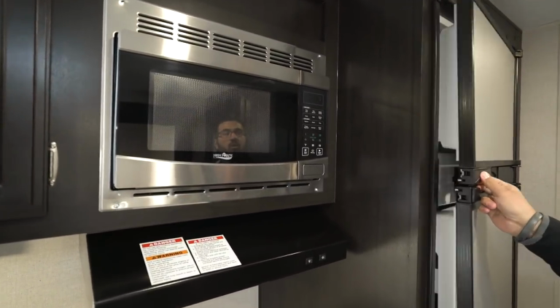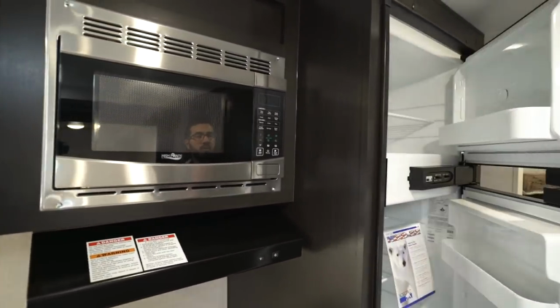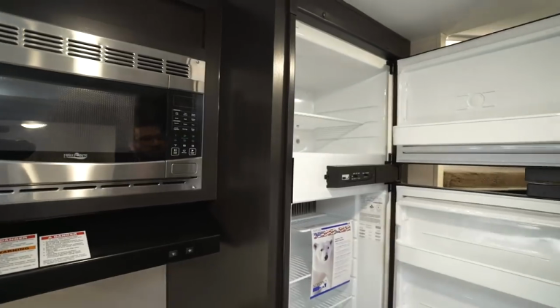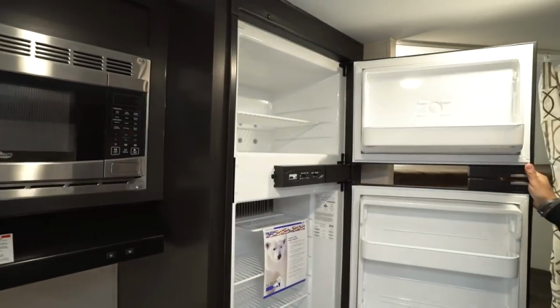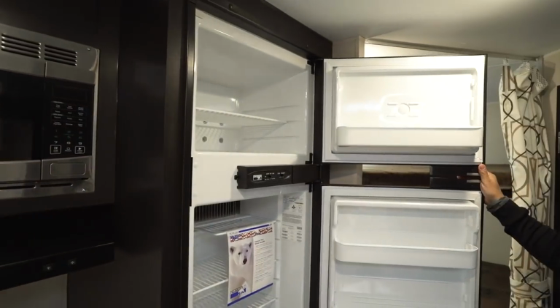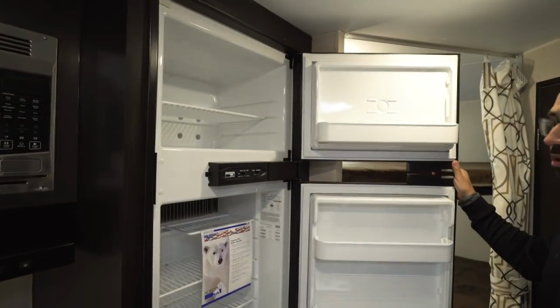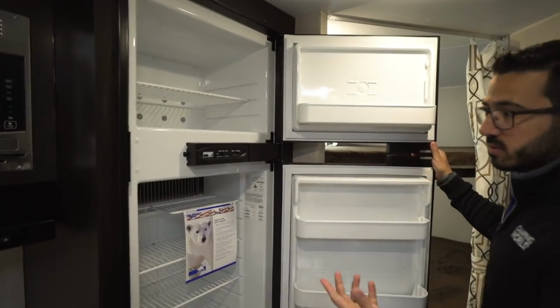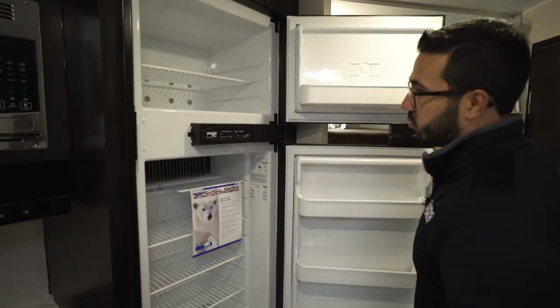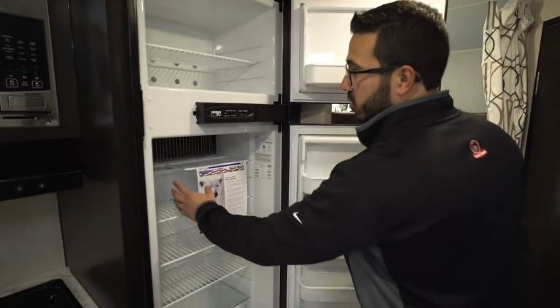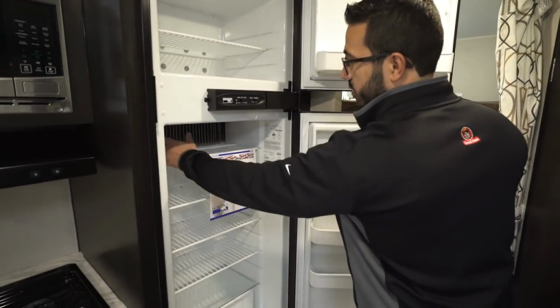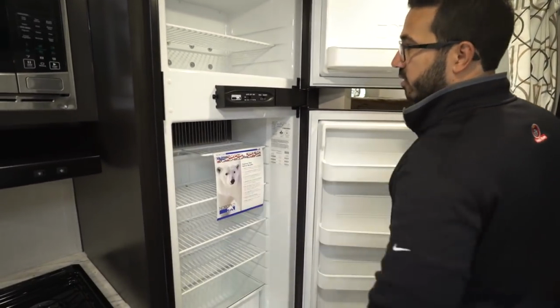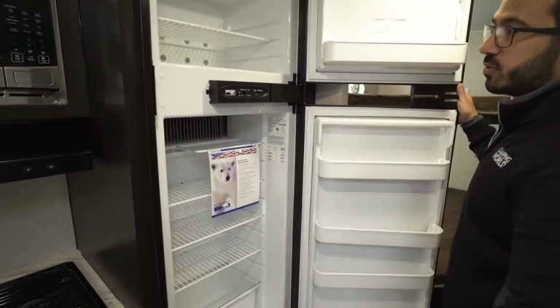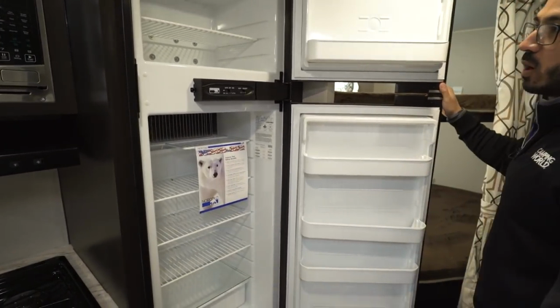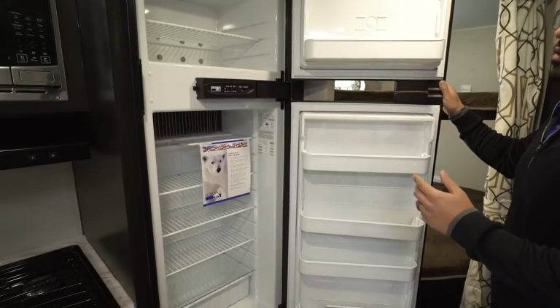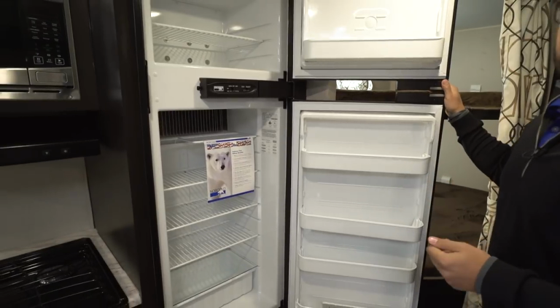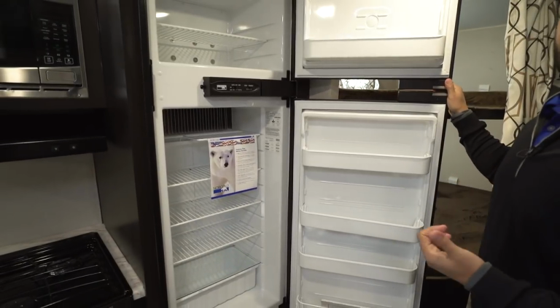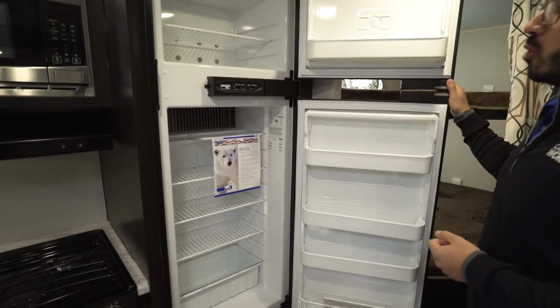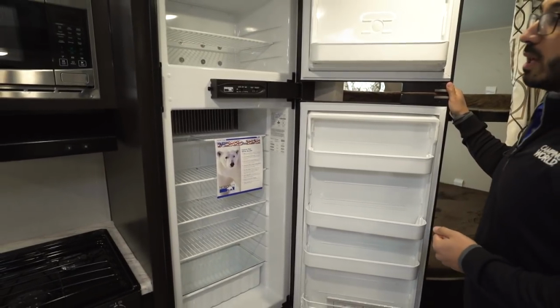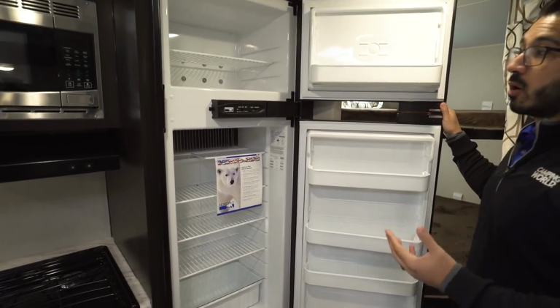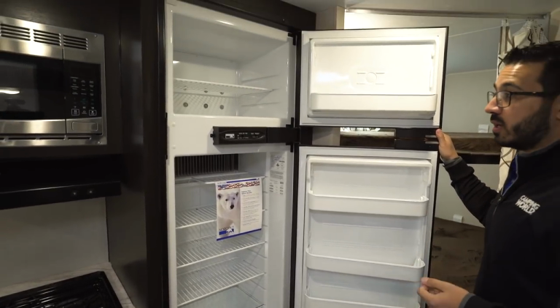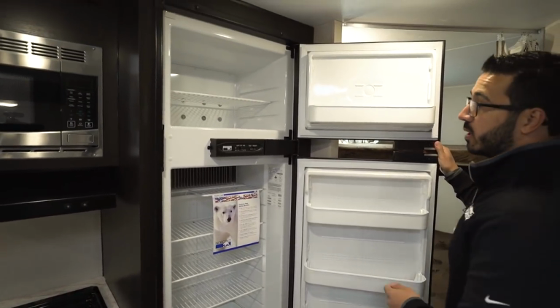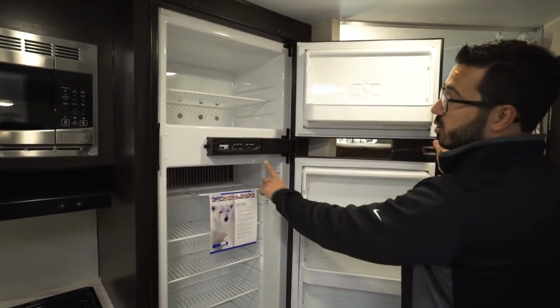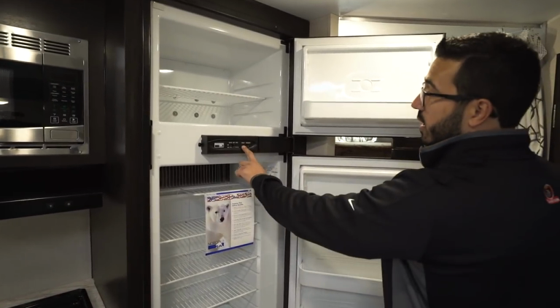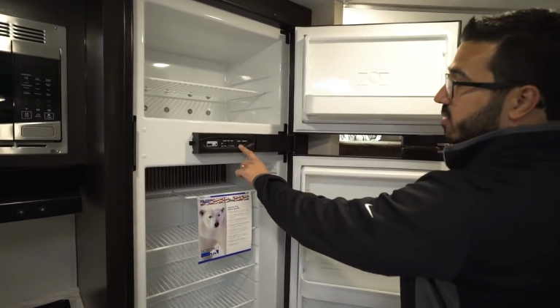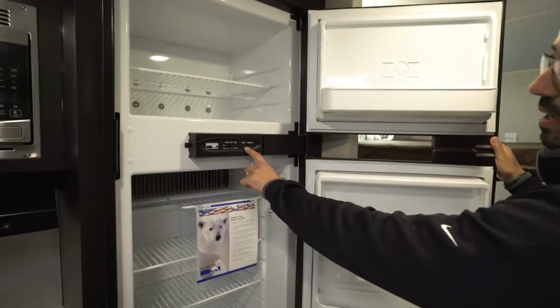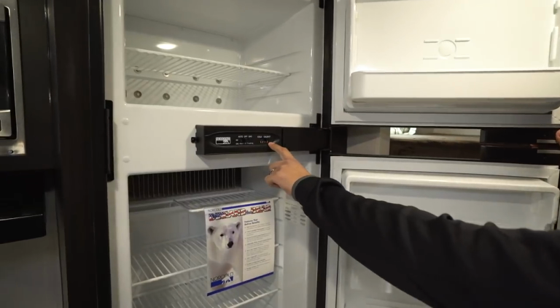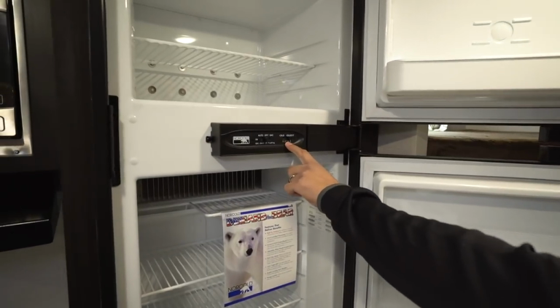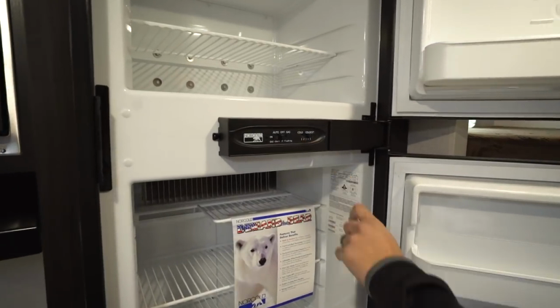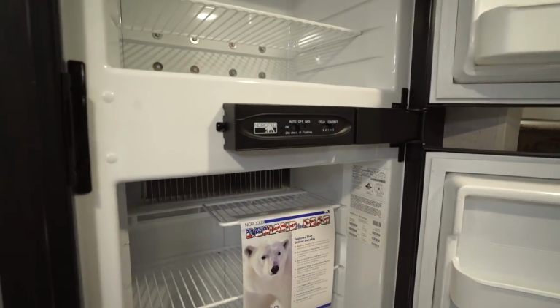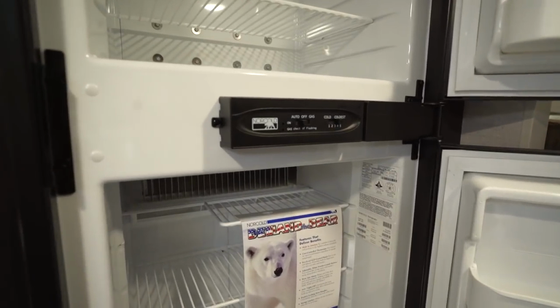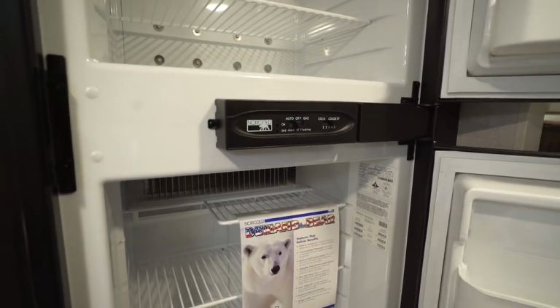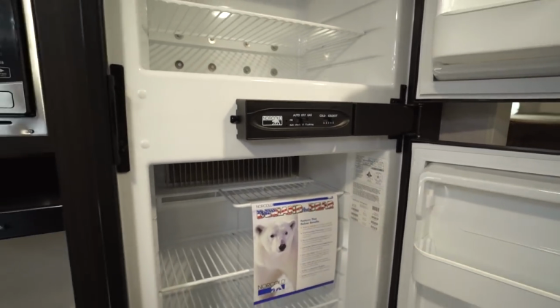There's a Norcold fridge freezer in this unit with stainless steel panels — plenty of room in here. This unit does run off both propane and electric and also has automatic switchover. The thermostat is right here on the outside so it's super easy to adjust.